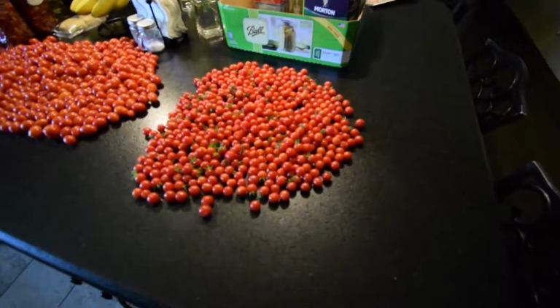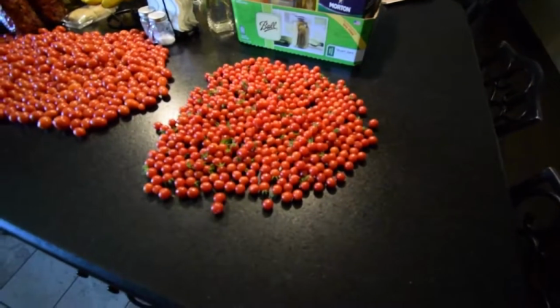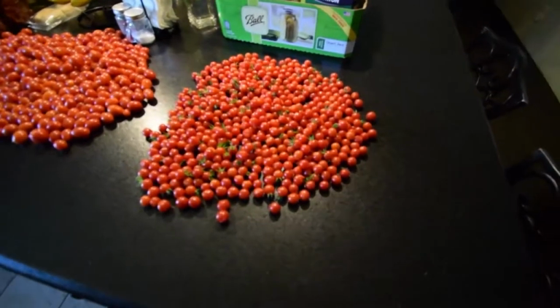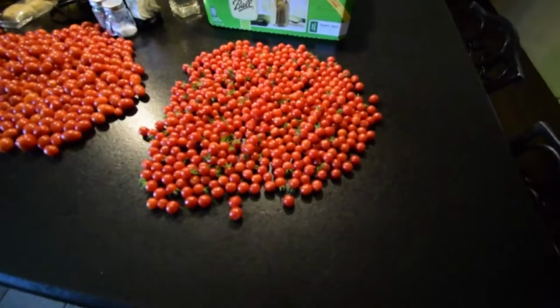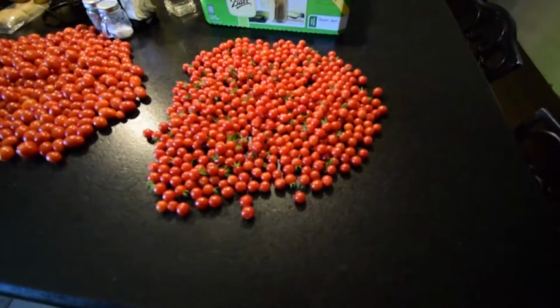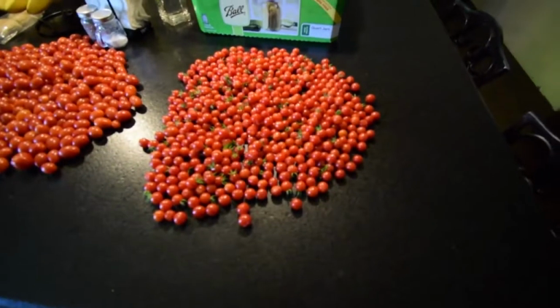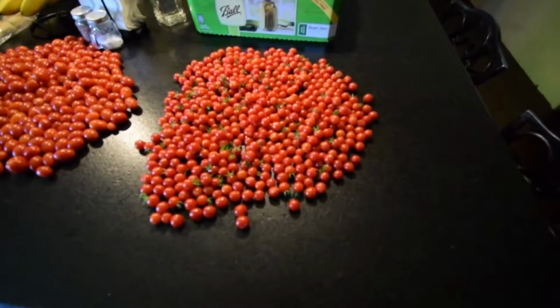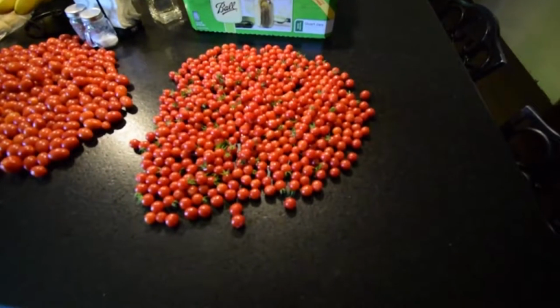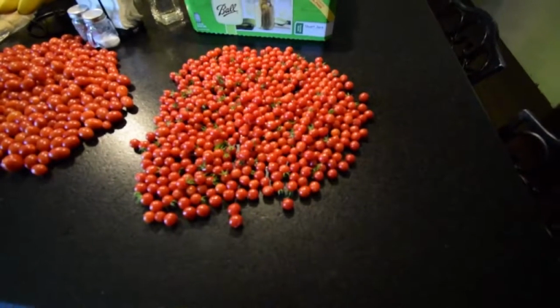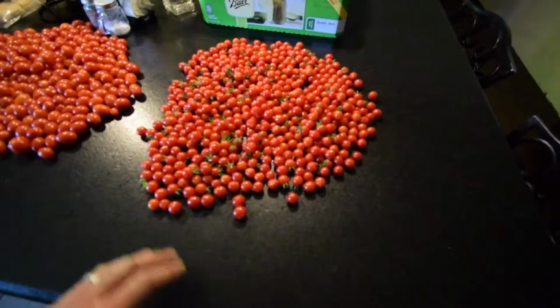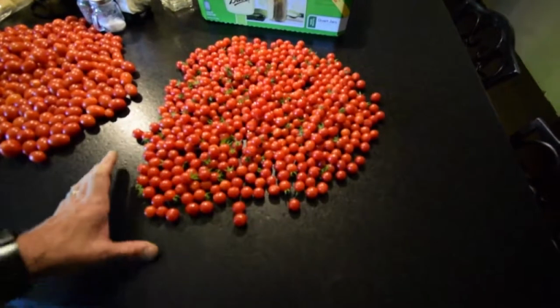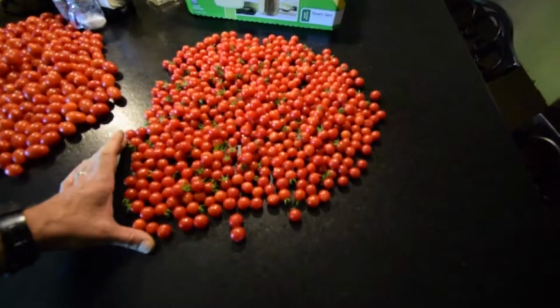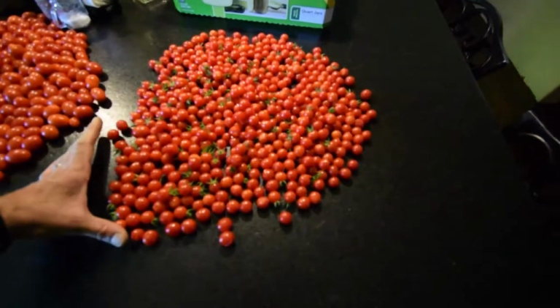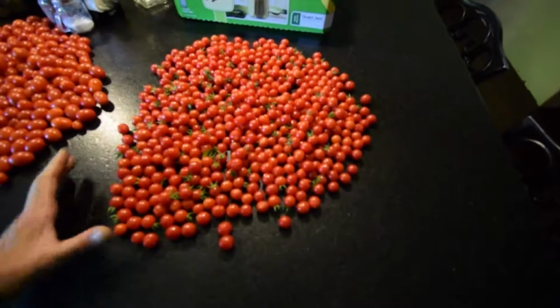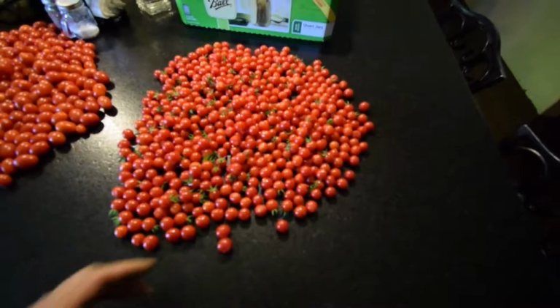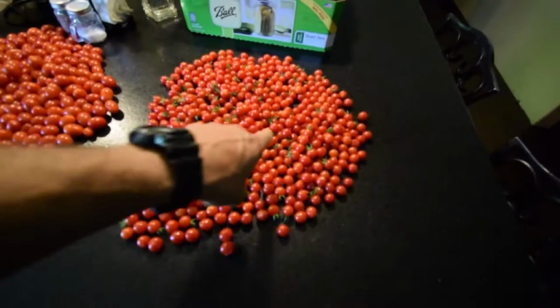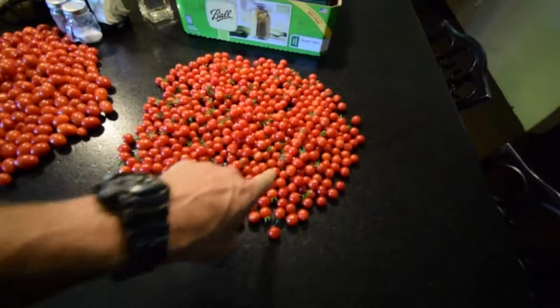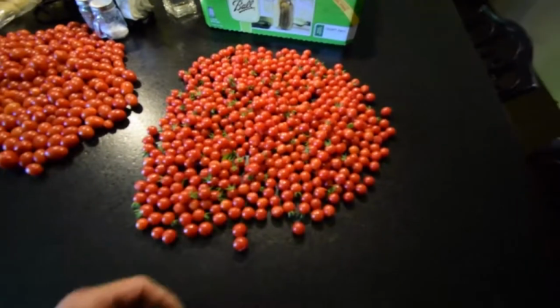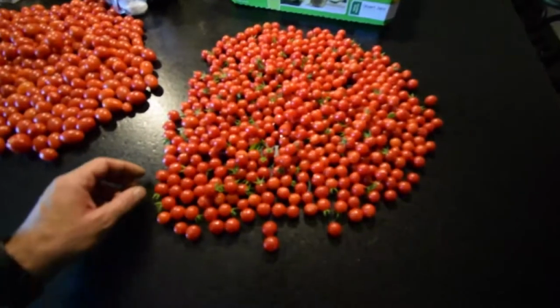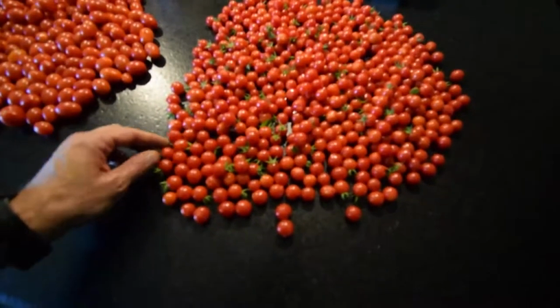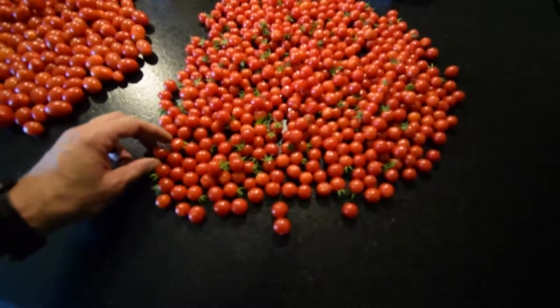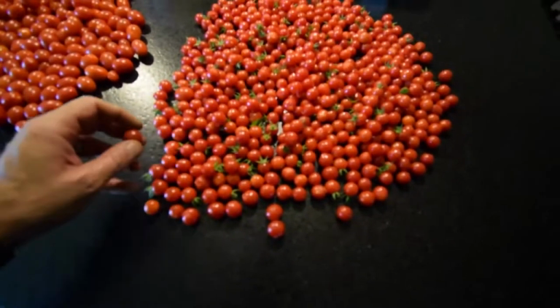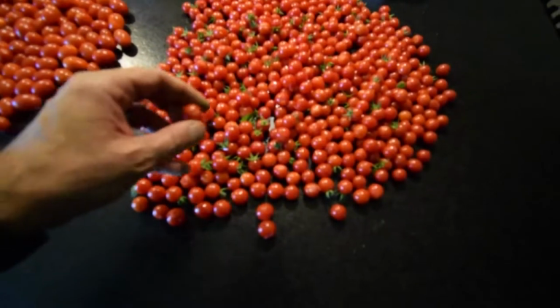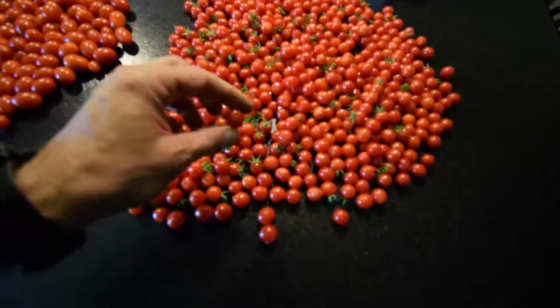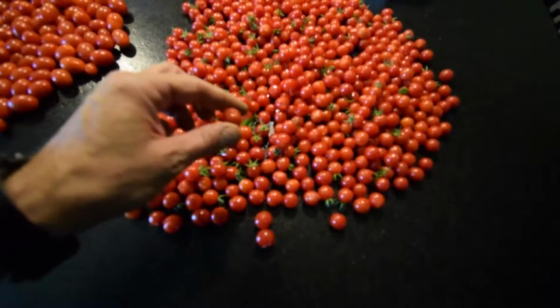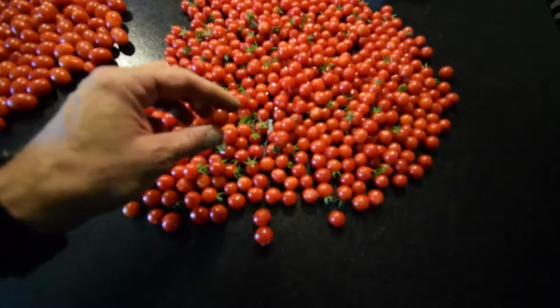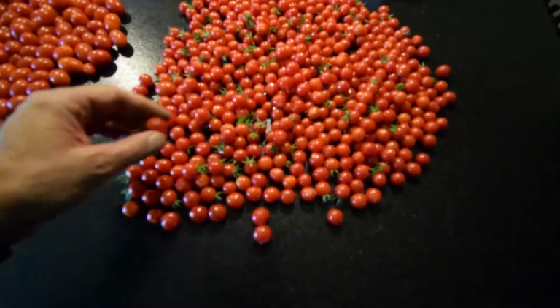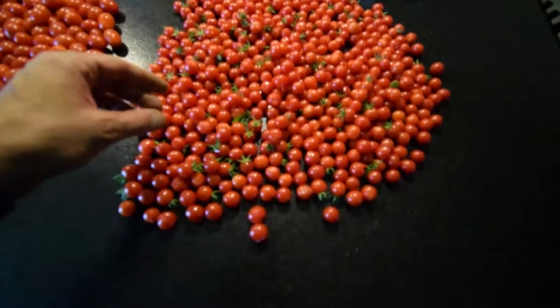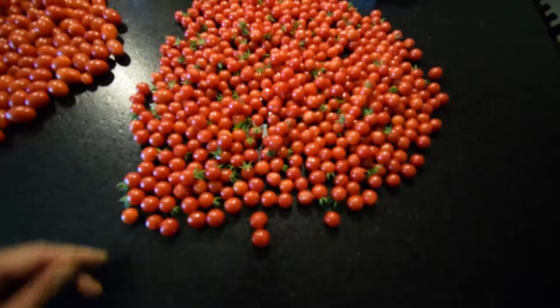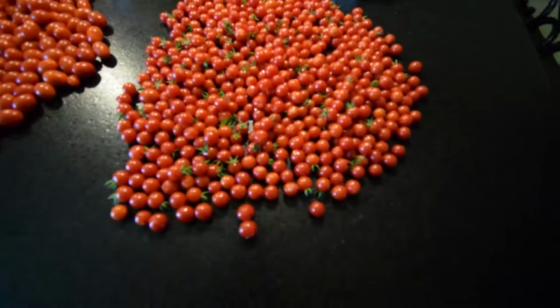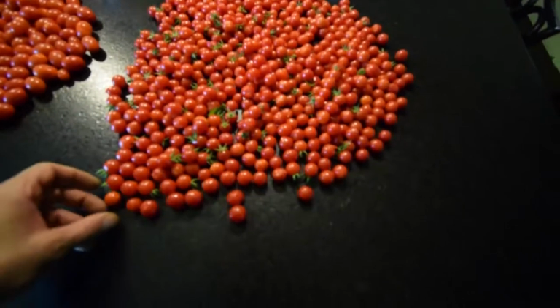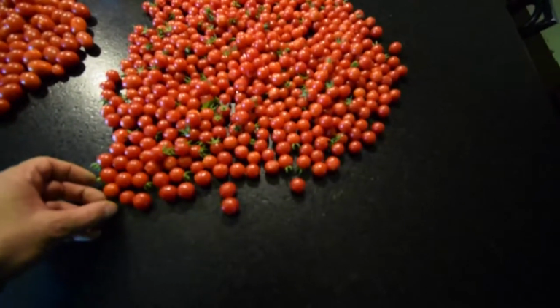This is our weekend harvest. We usually harvest throughout the week, but I thought I would just show you these. These are the ones that kind of split open, so we're just going to throw these directly into the dehydrator after Paula washes them.